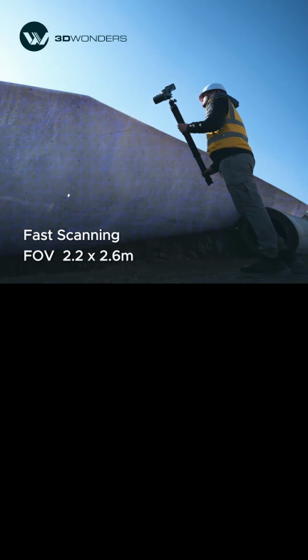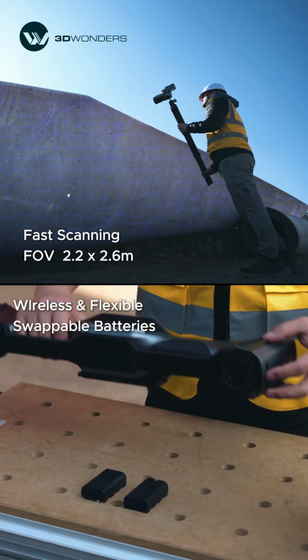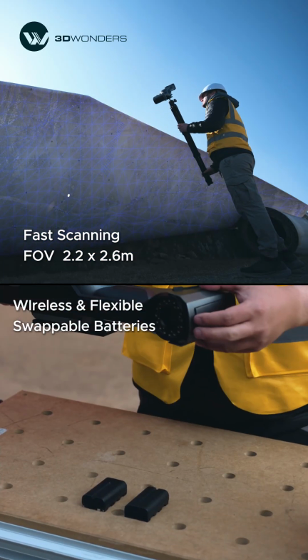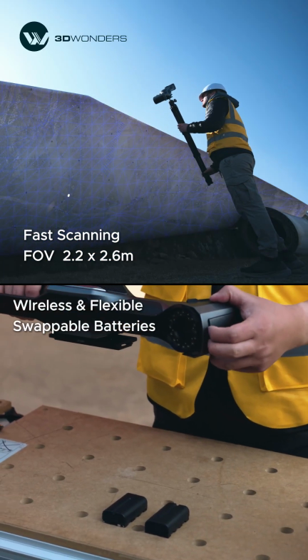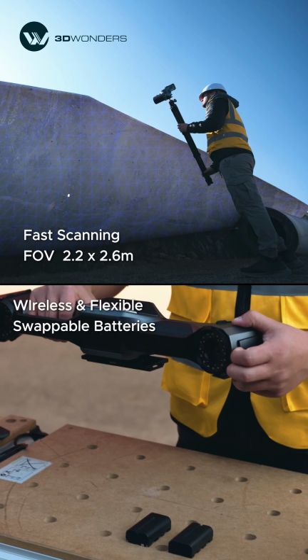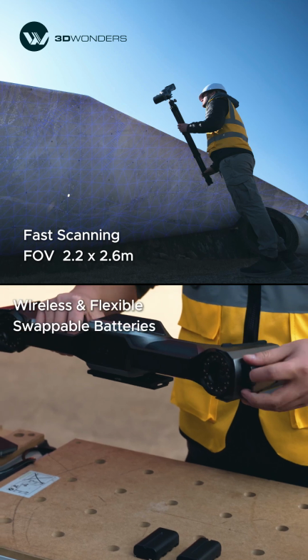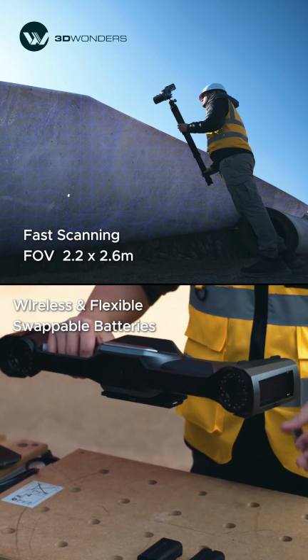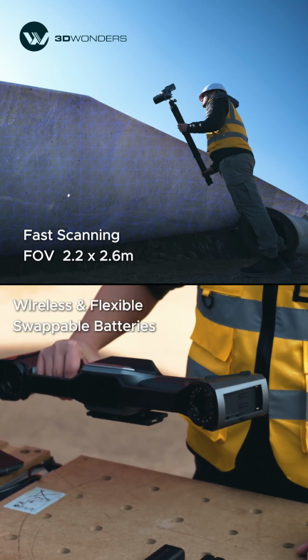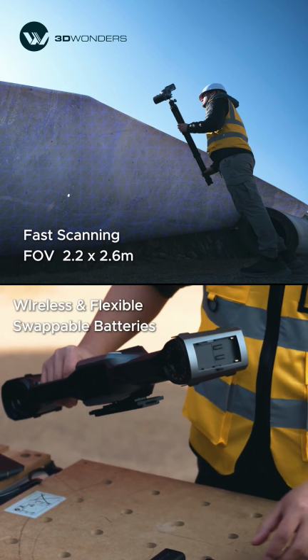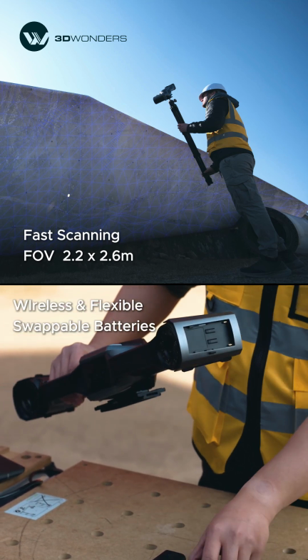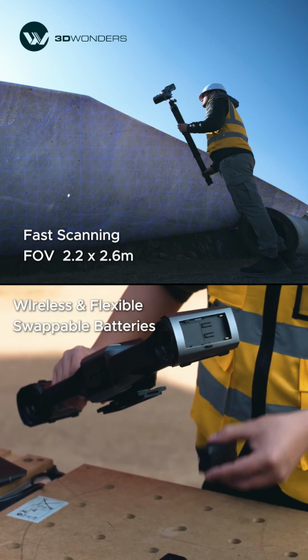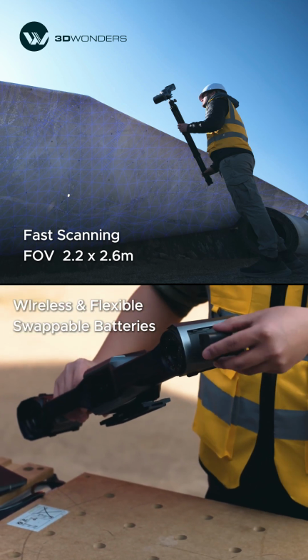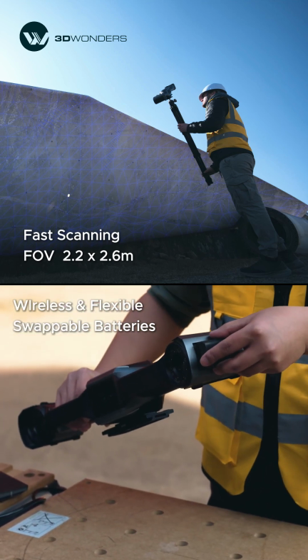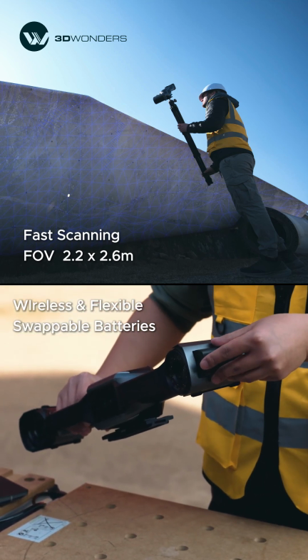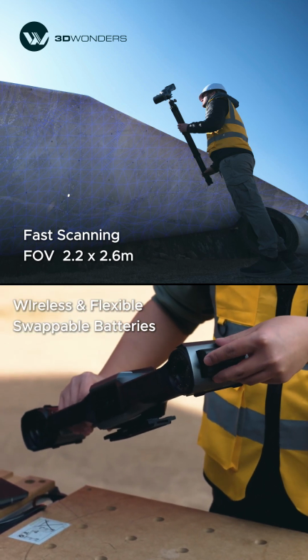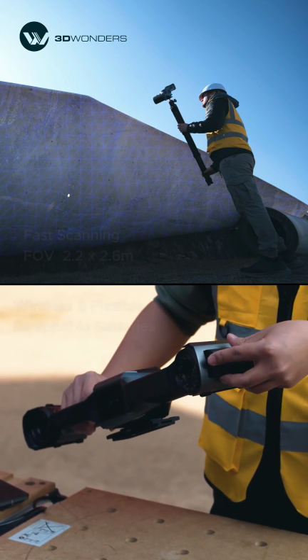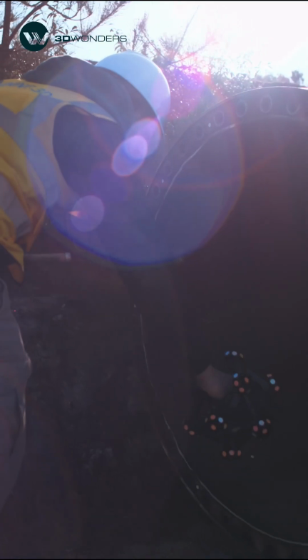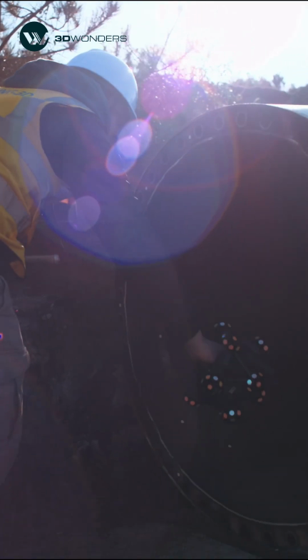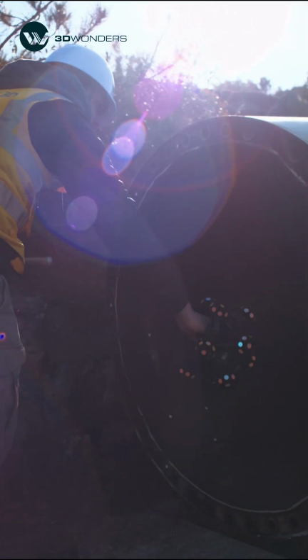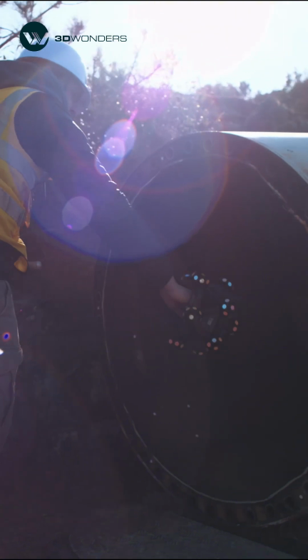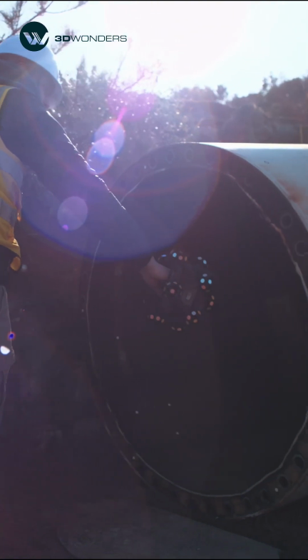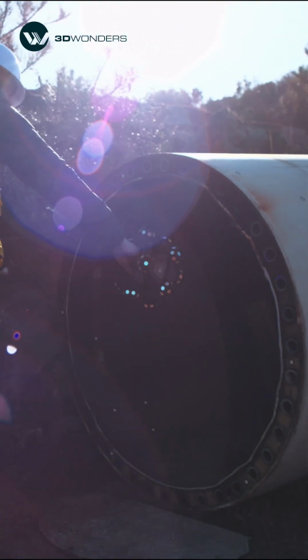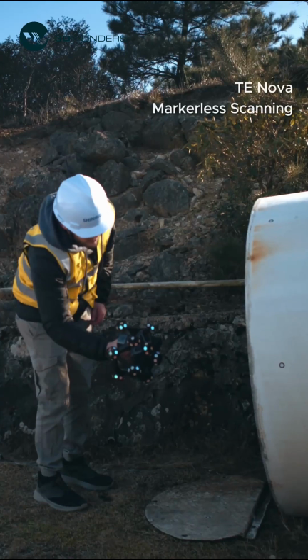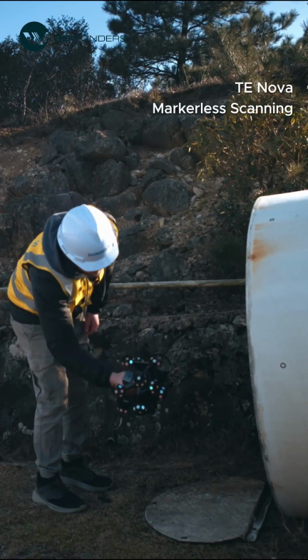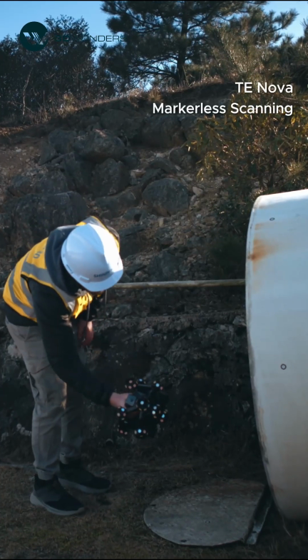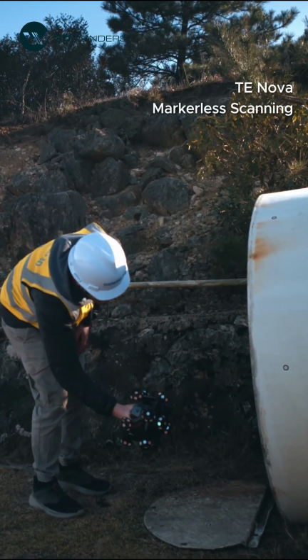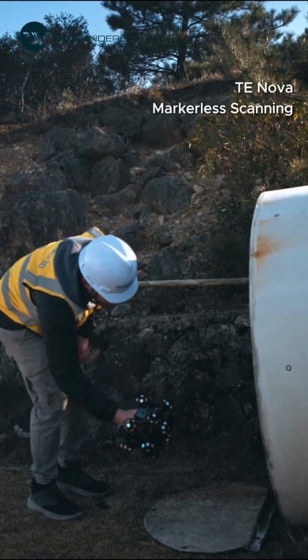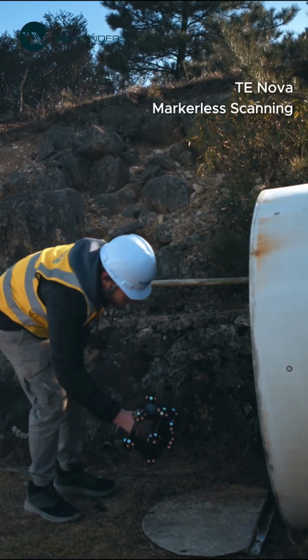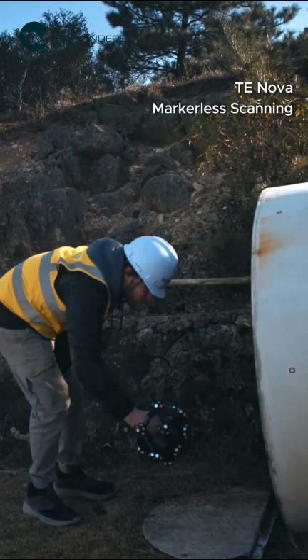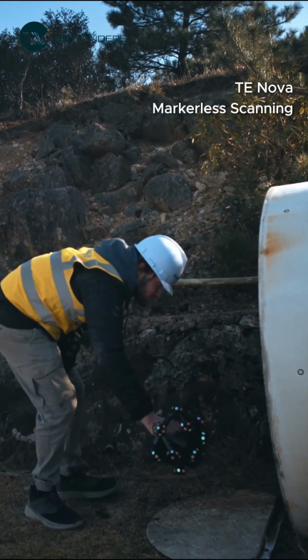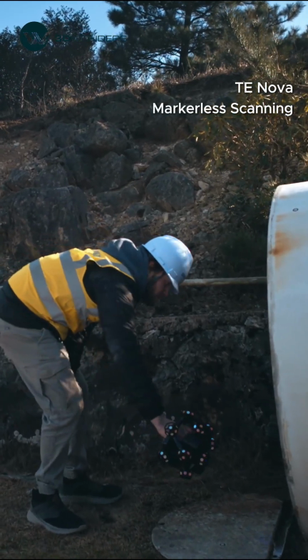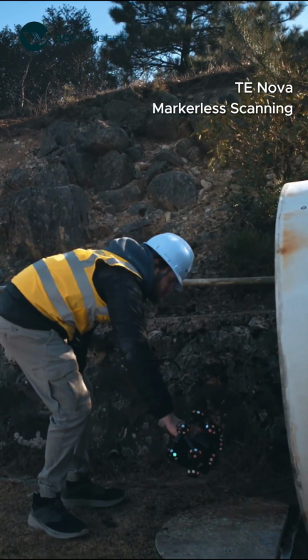Plus, its wireless design eliminates cable restrictions, enhancing flexibility. For intricate areas like blade joints, TENOVA enables markerless scanning with high precision.